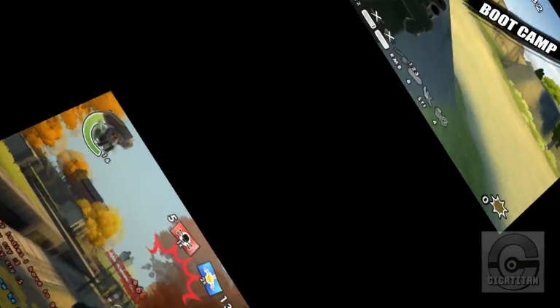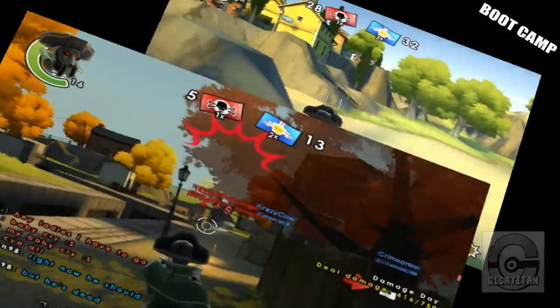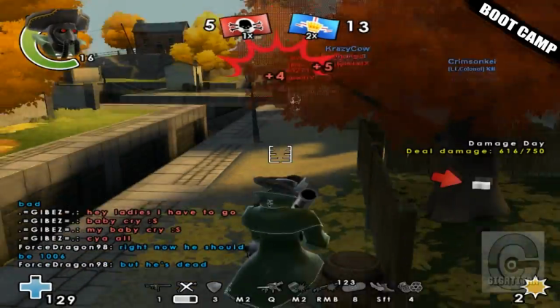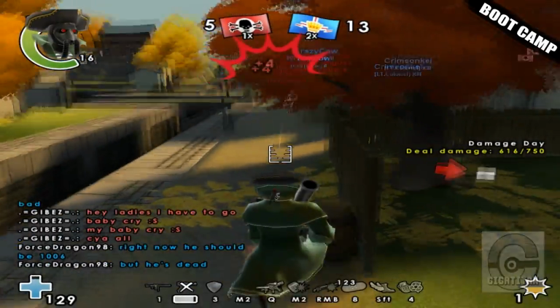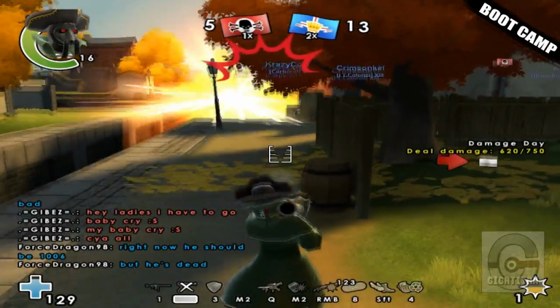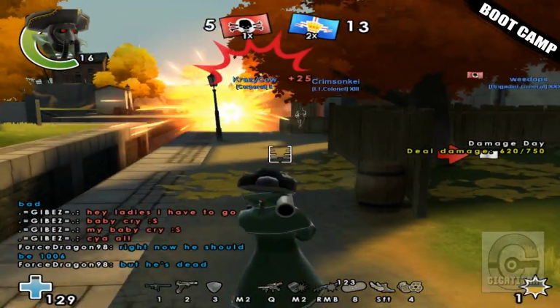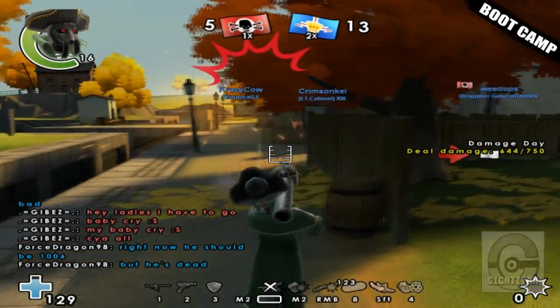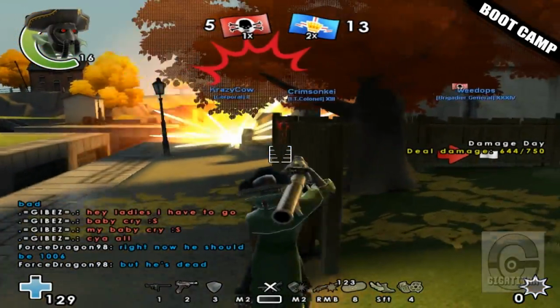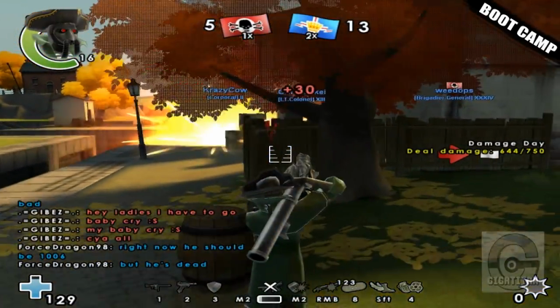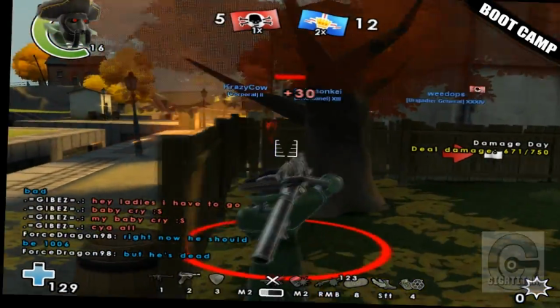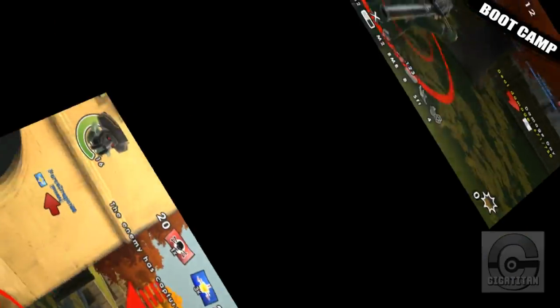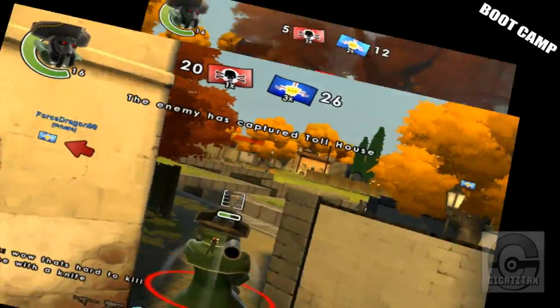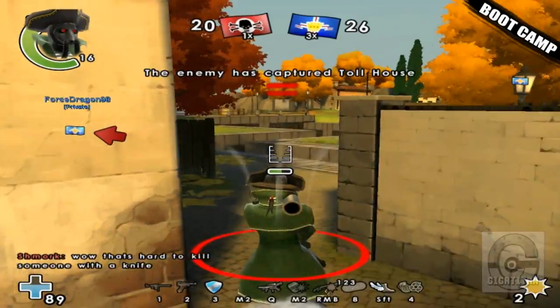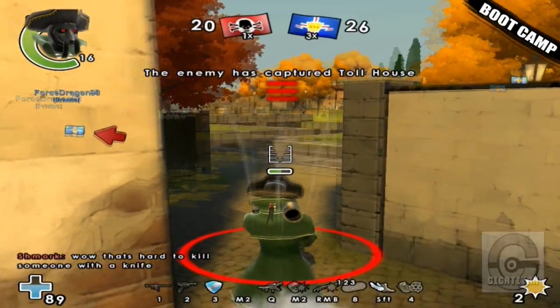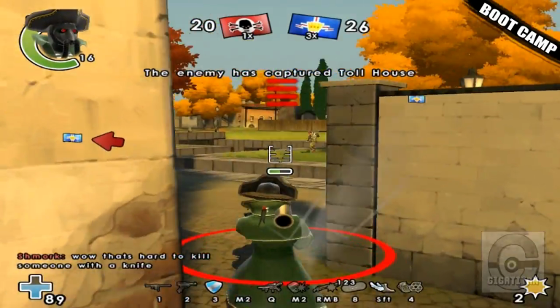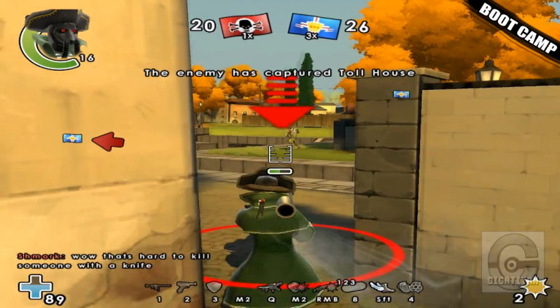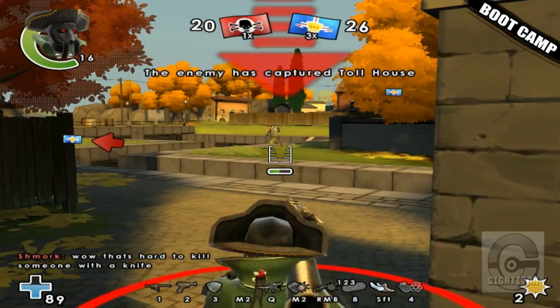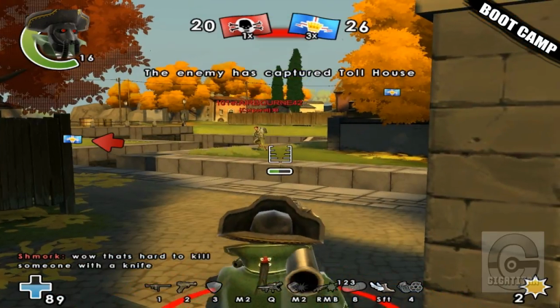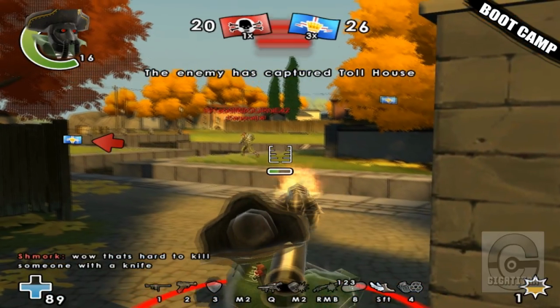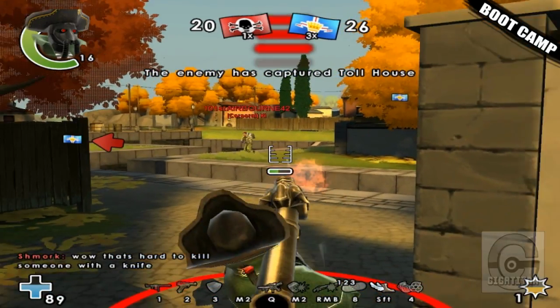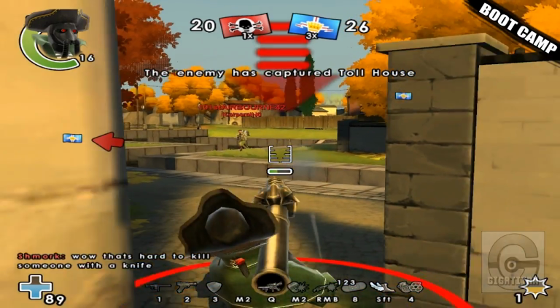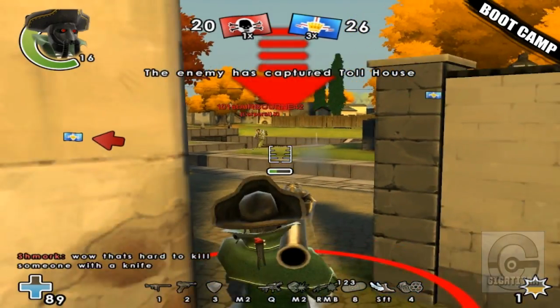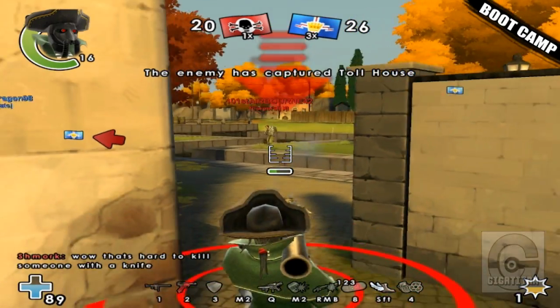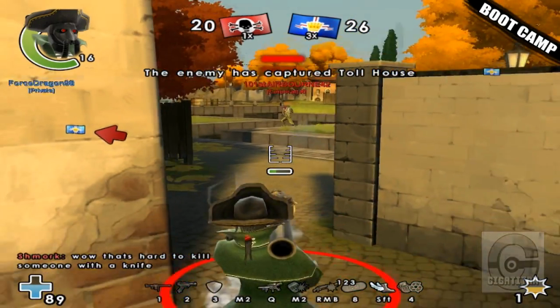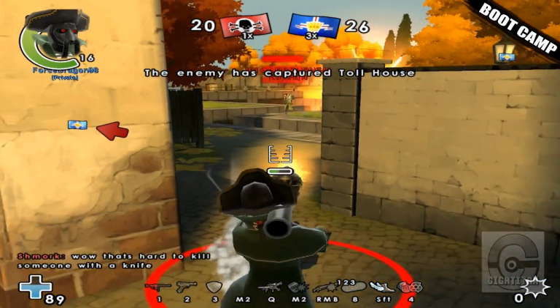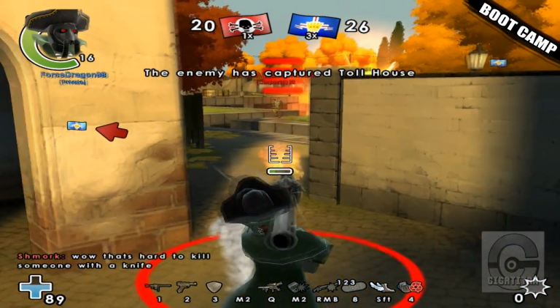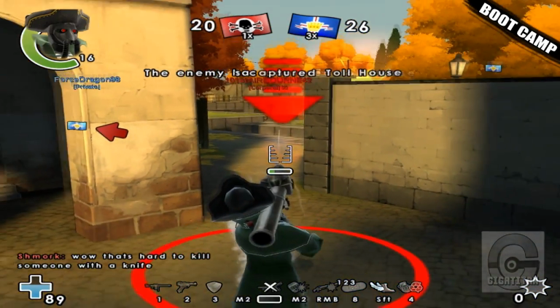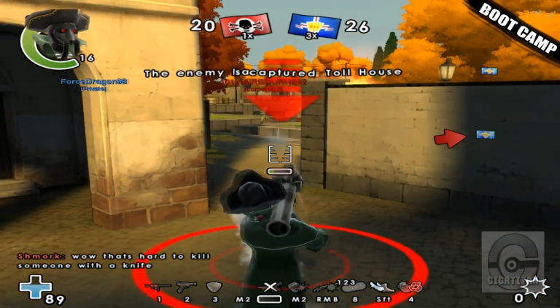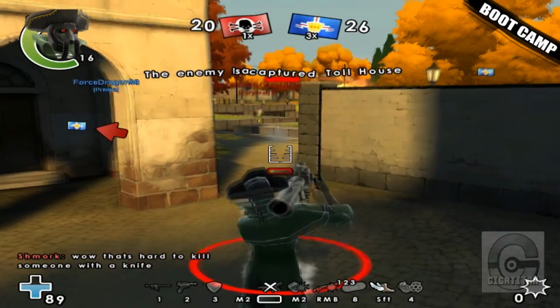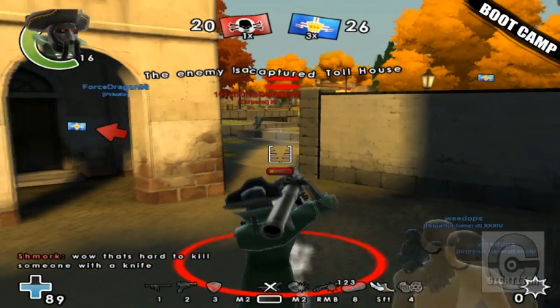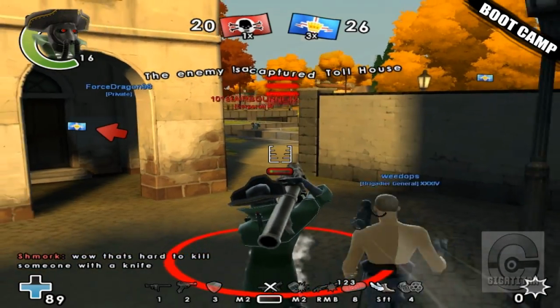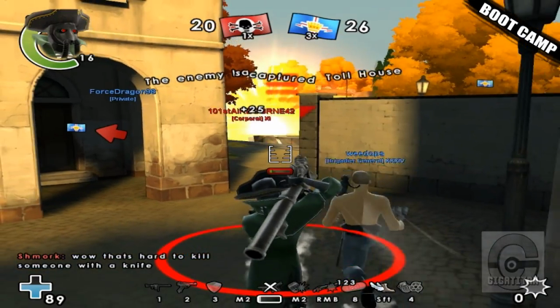The Dragon Cannon is great for enemies behind cover. The trick to using it at close range is to bounce the rocket into your opponent — it may take a little bit of practice, but you can get the hang of it.